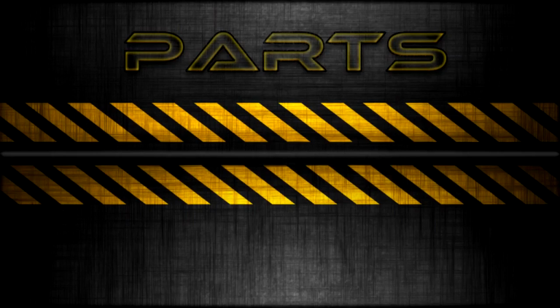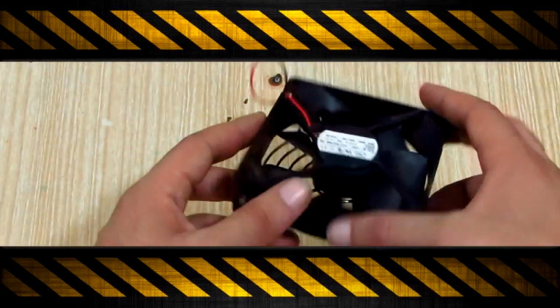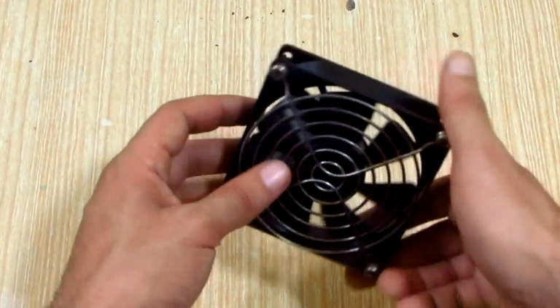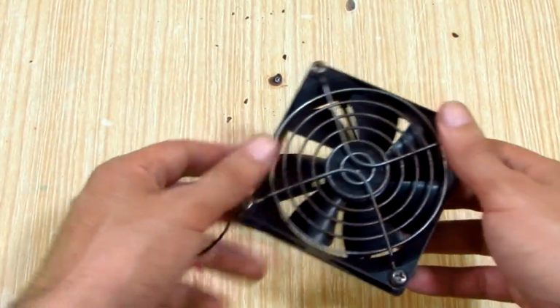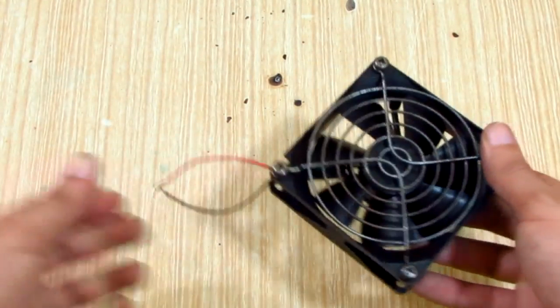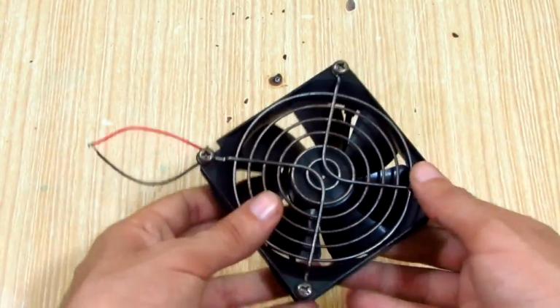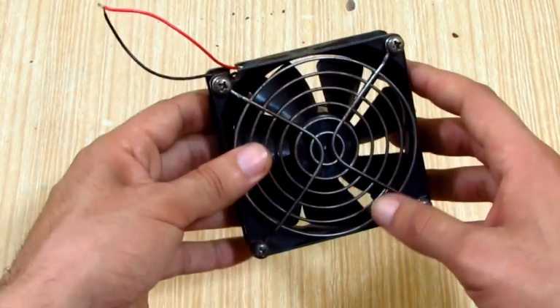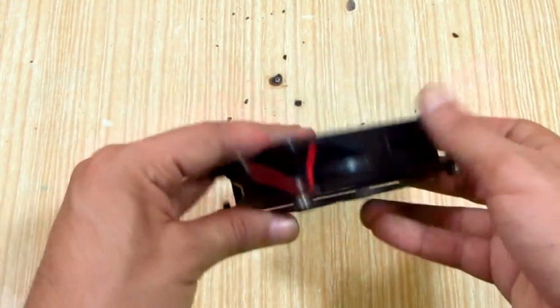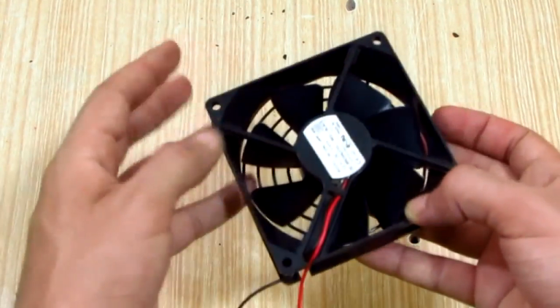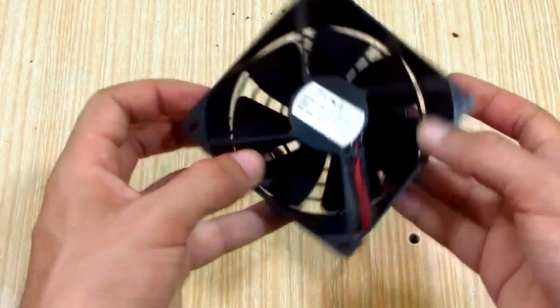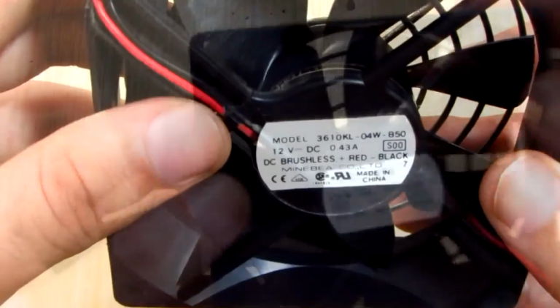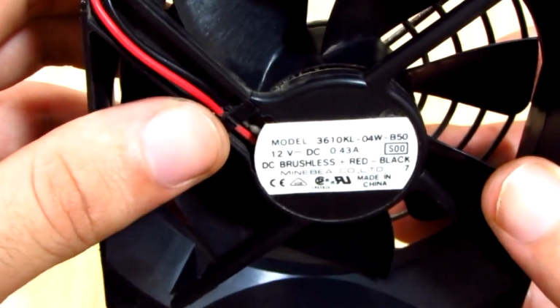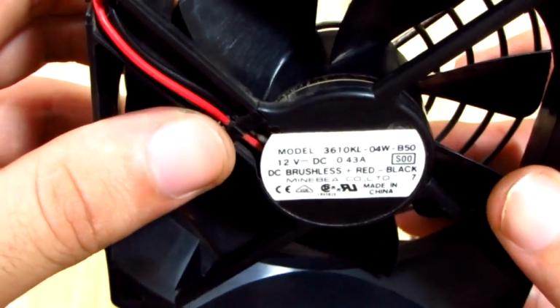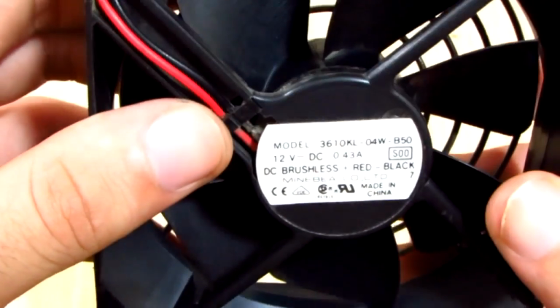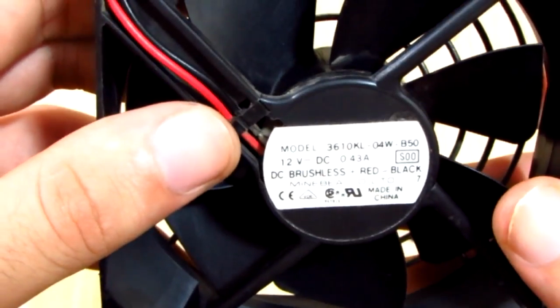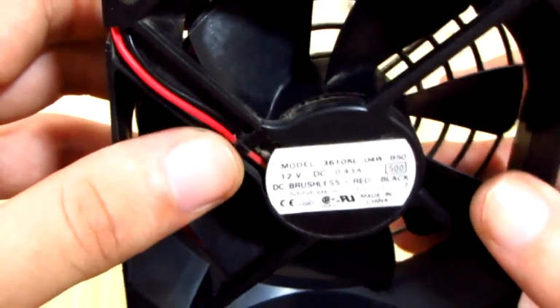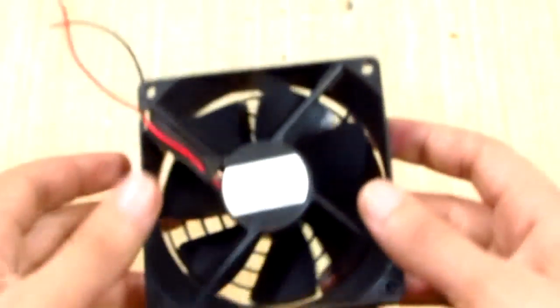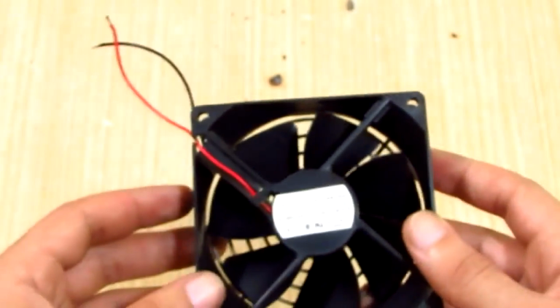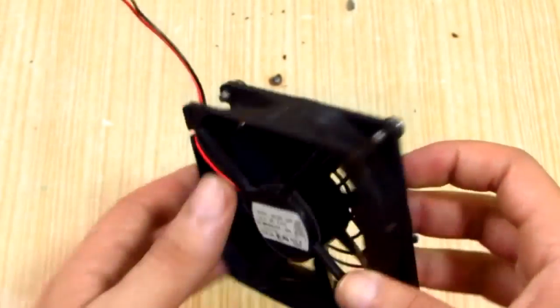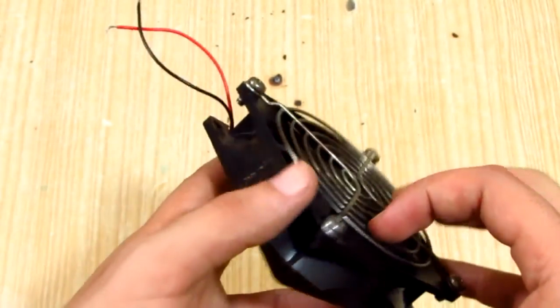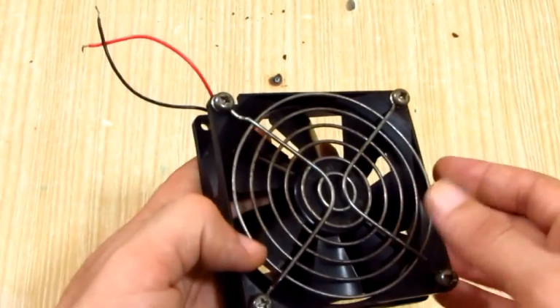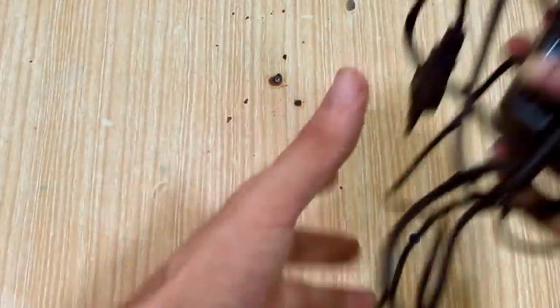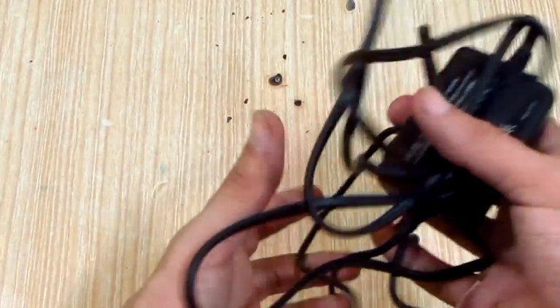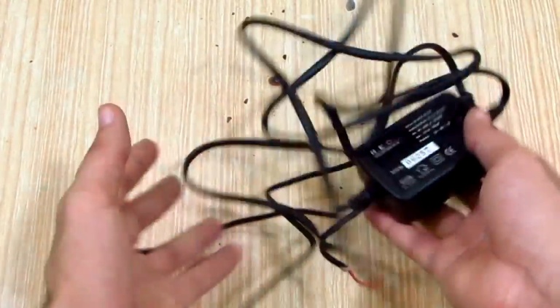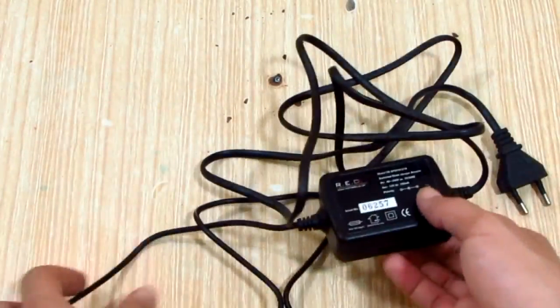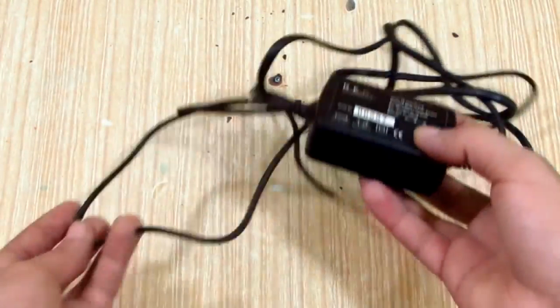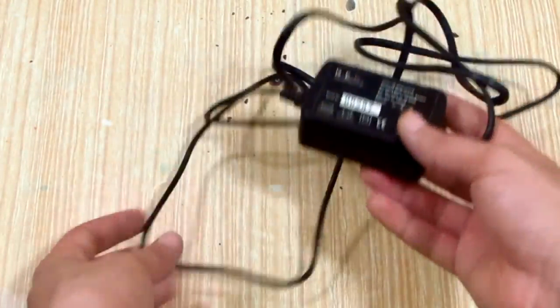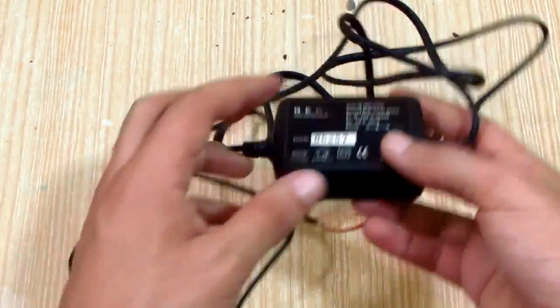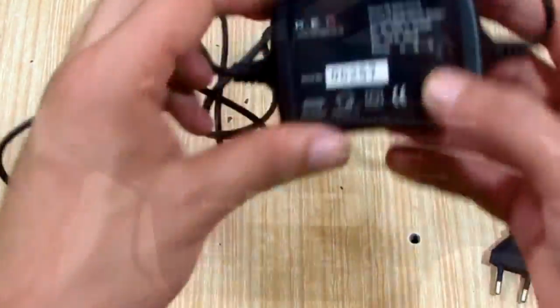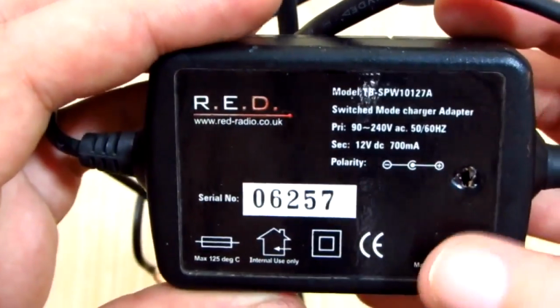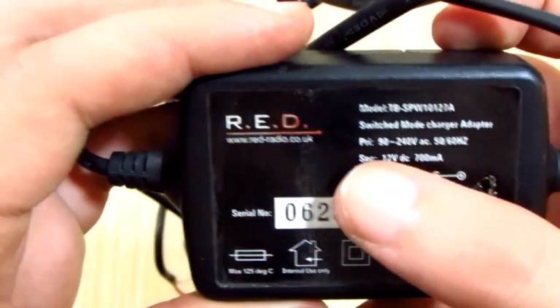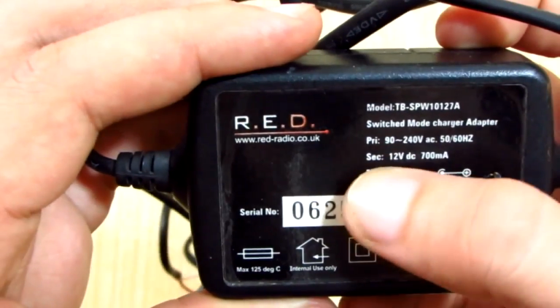For this project you're gonna need a 120mm fan with its cage — this one I took from a Nord 8AX power supply. We also gonna need a 12V and at least 0.5A power supply.